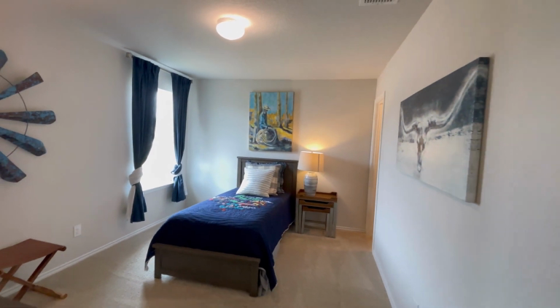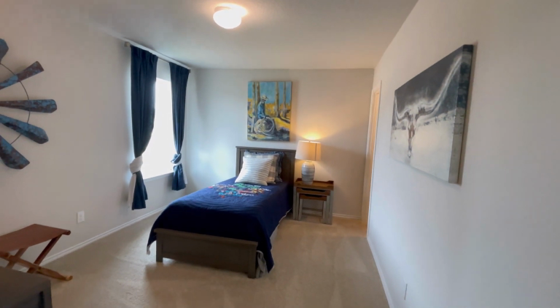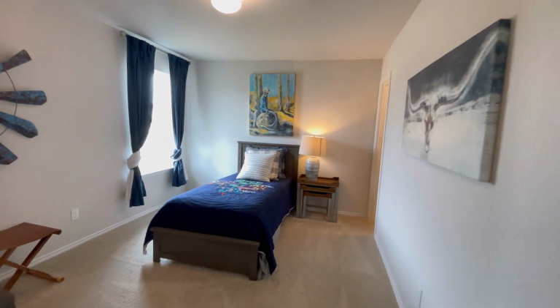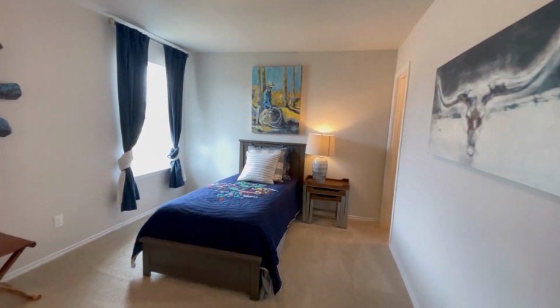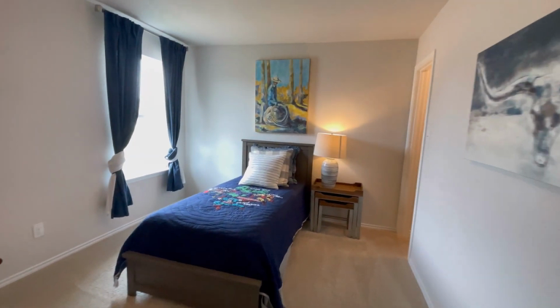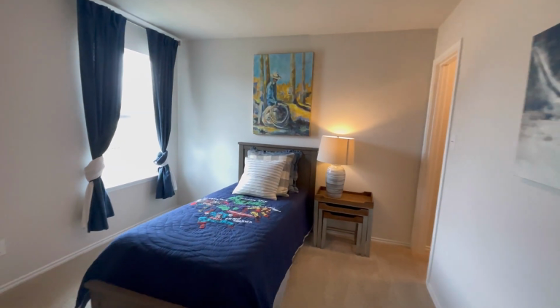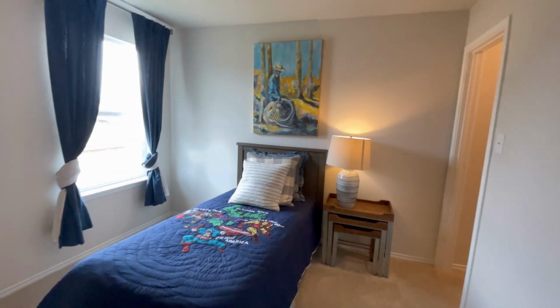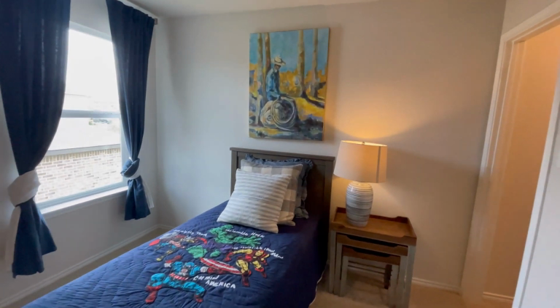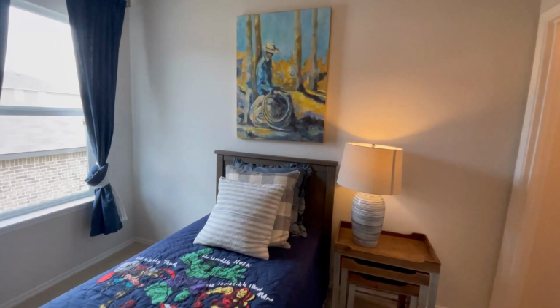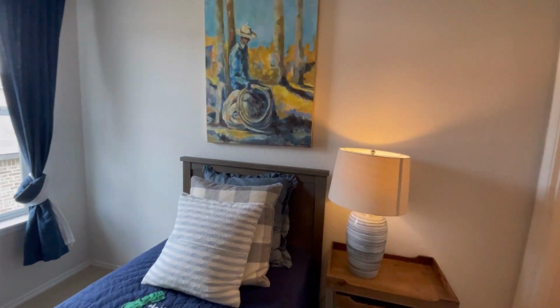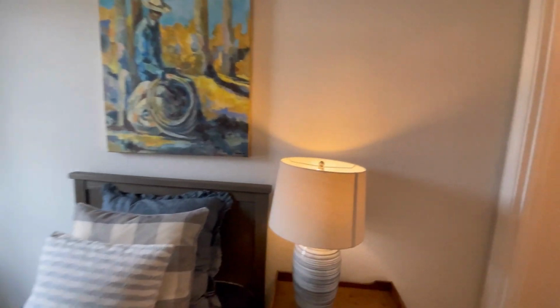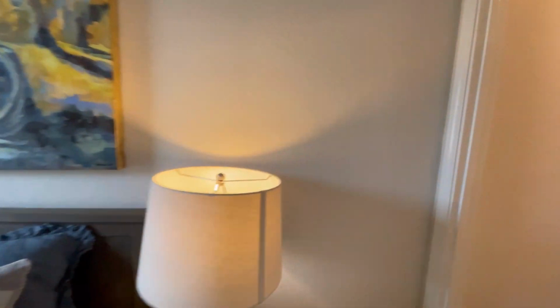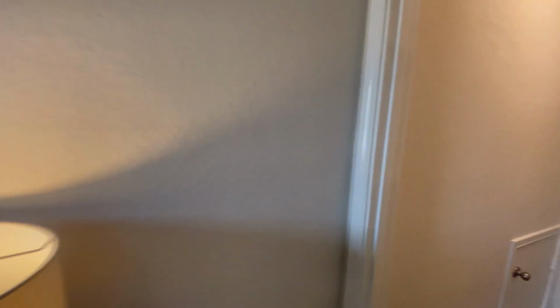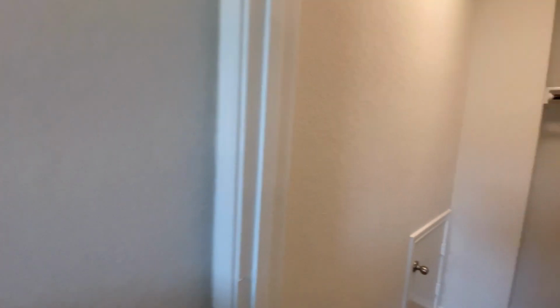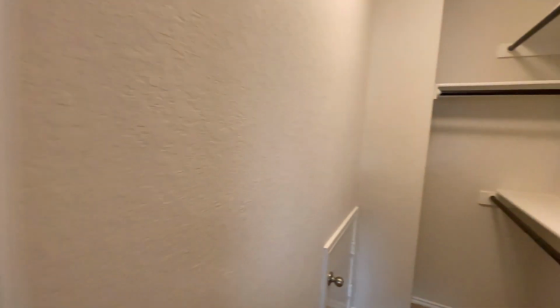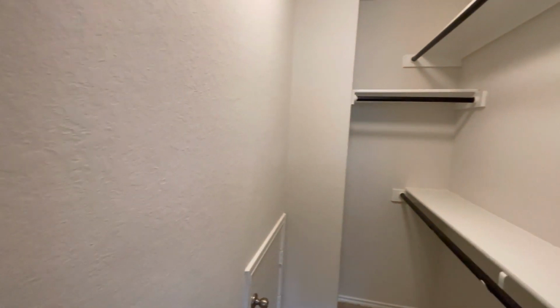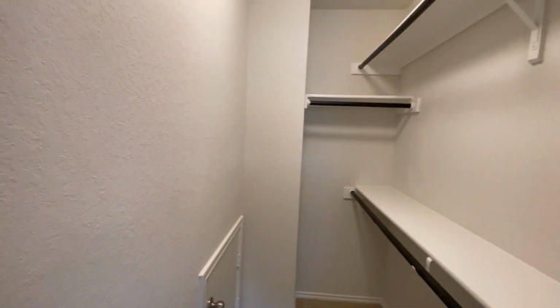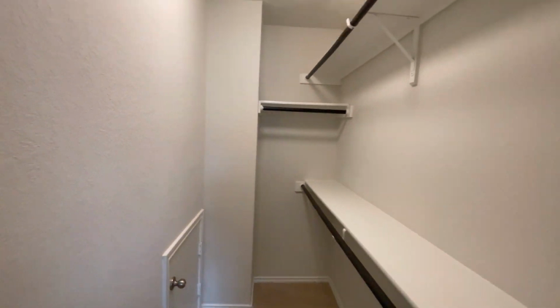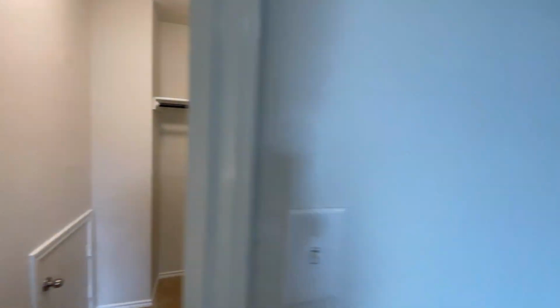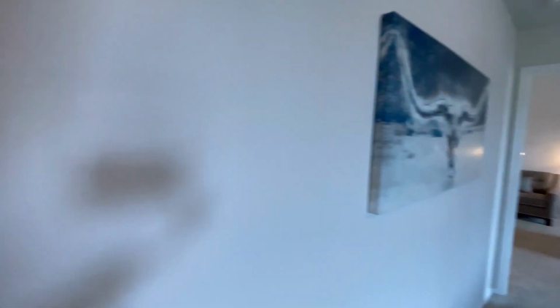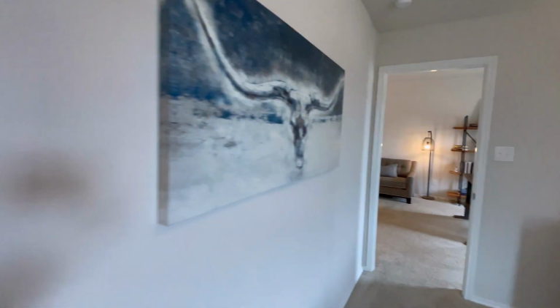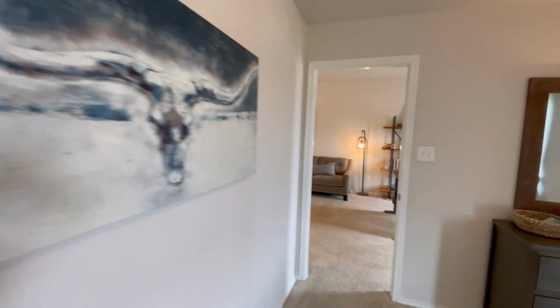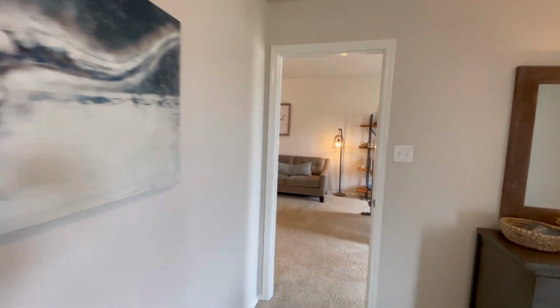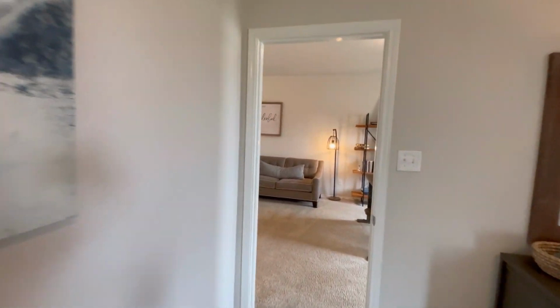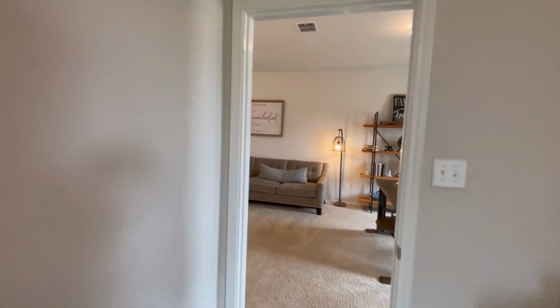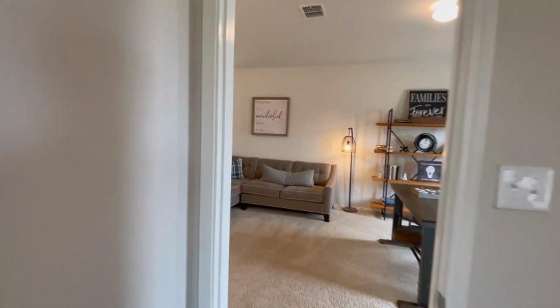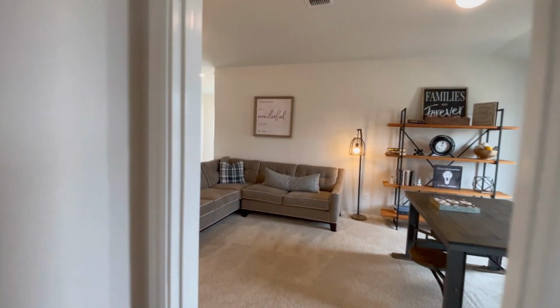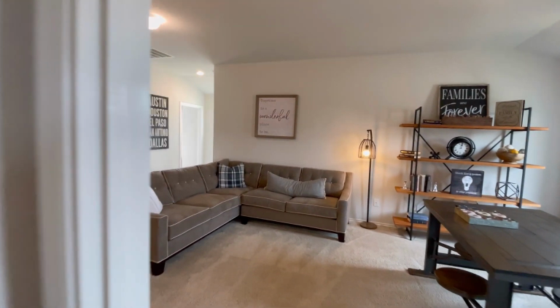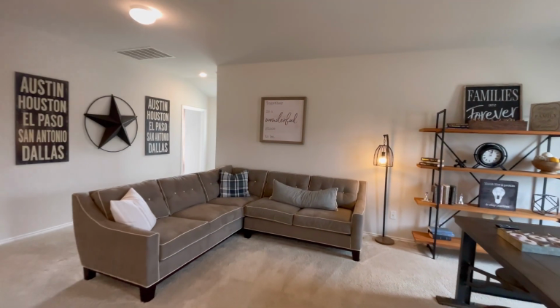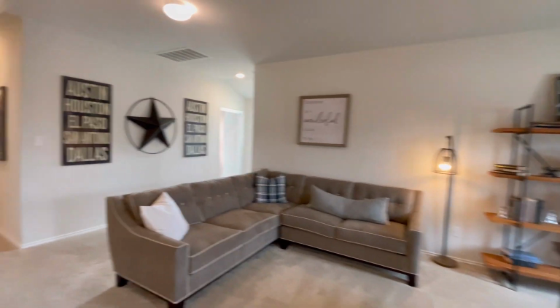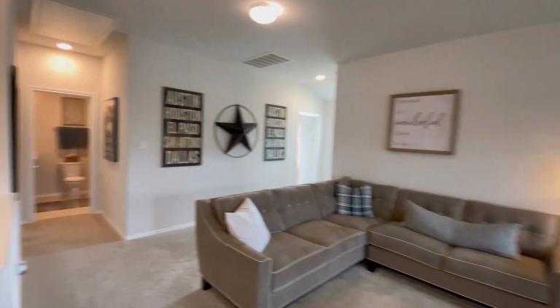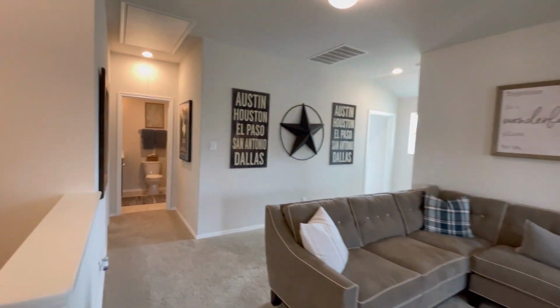Here you have your 12 by 10 bedrooms, and you're going to have all your other bedrooms upstairs — except for your master, which is going to be downstairs.